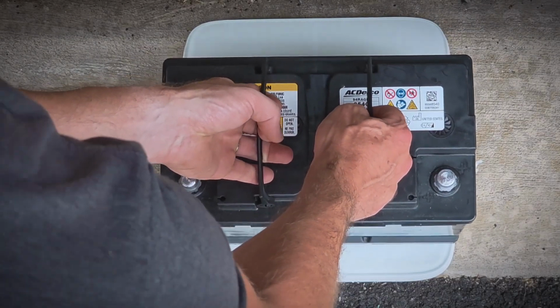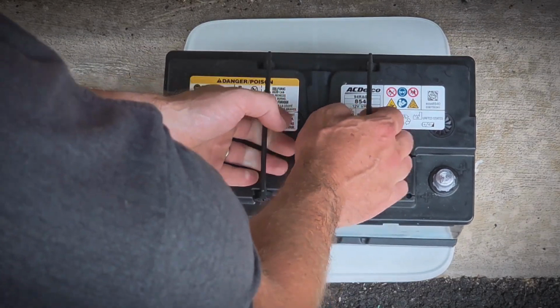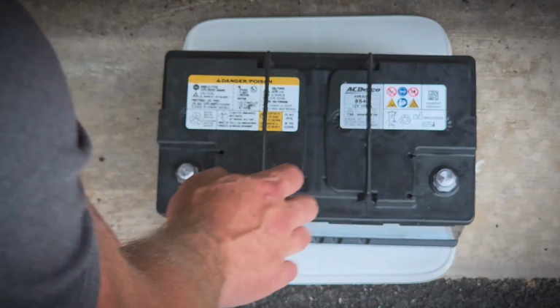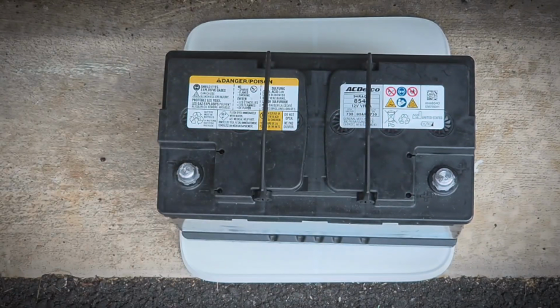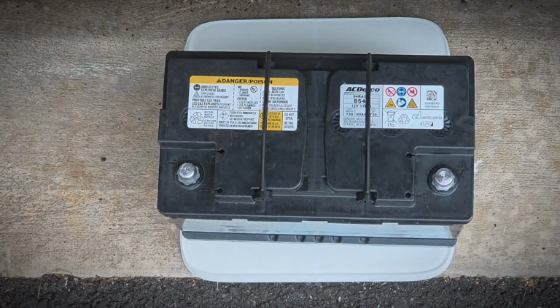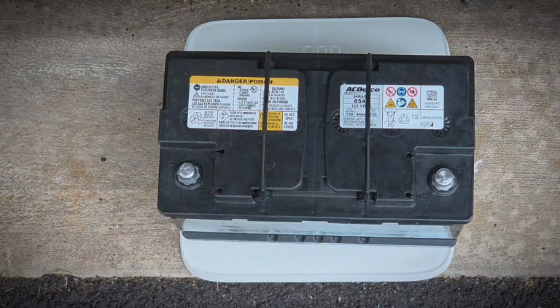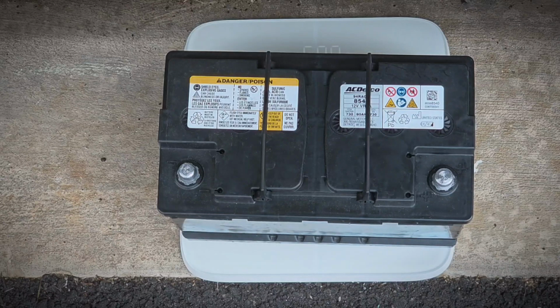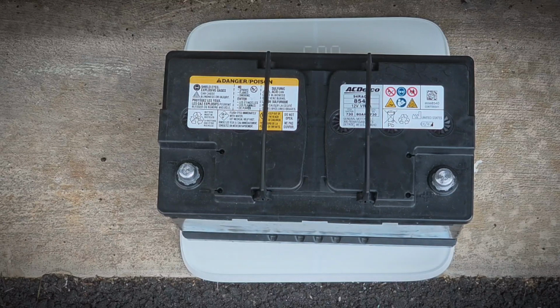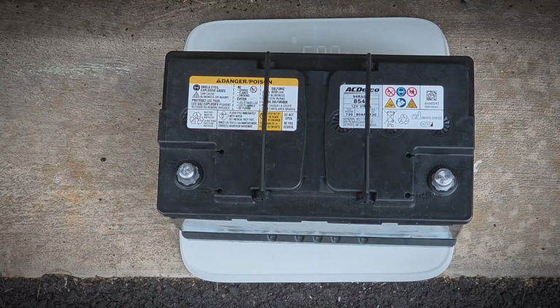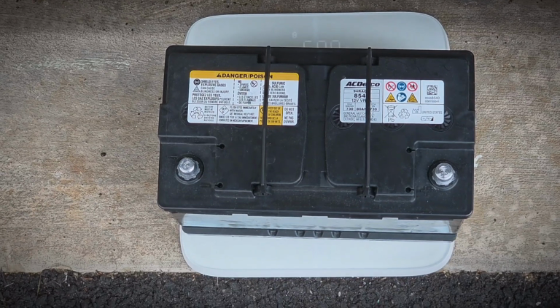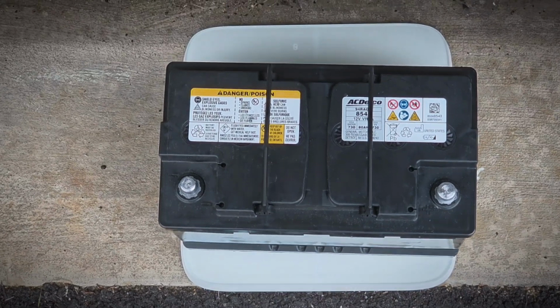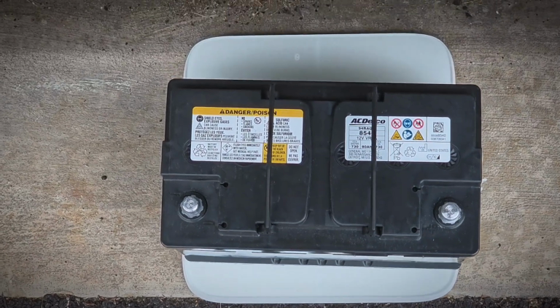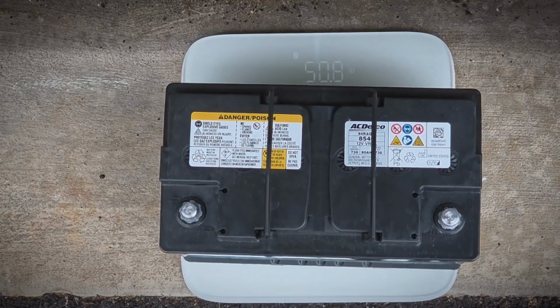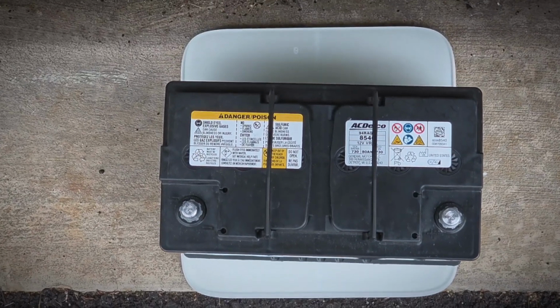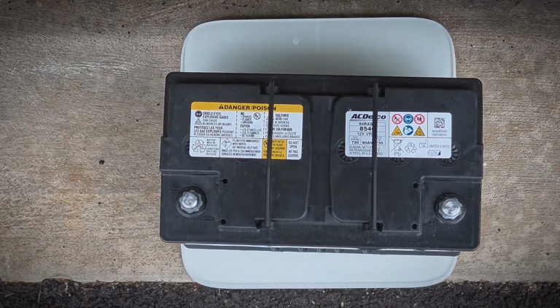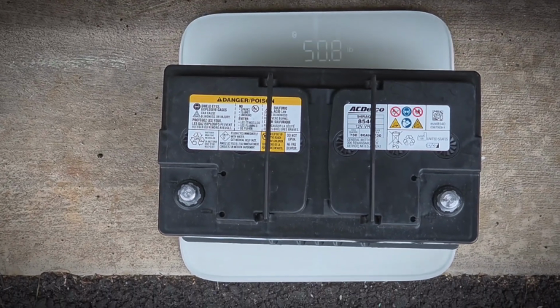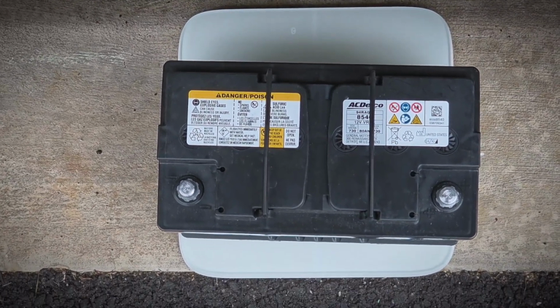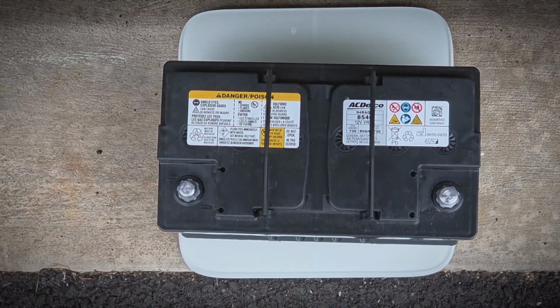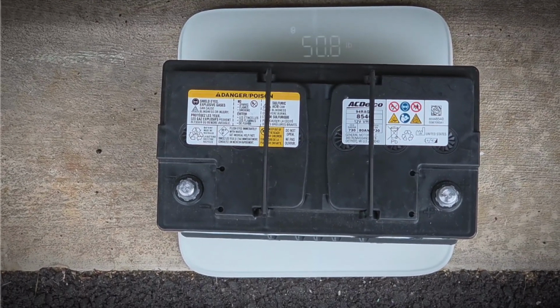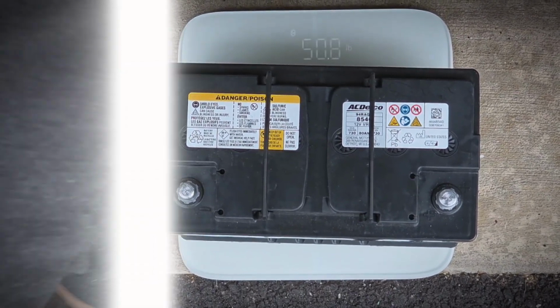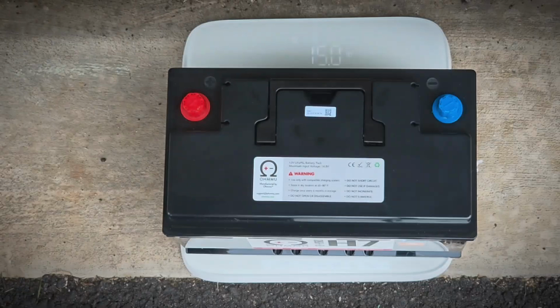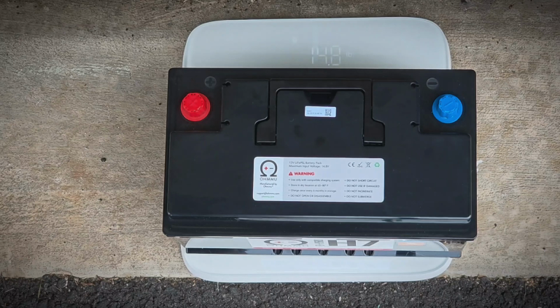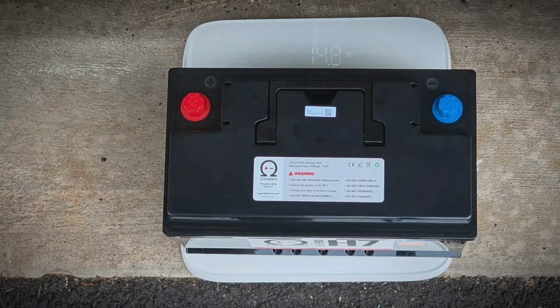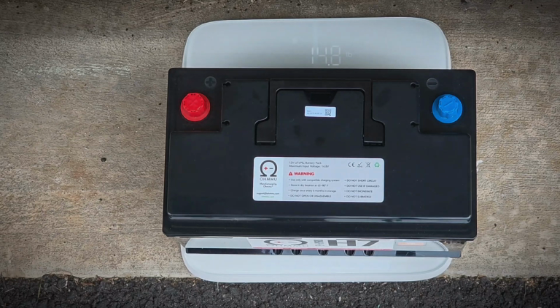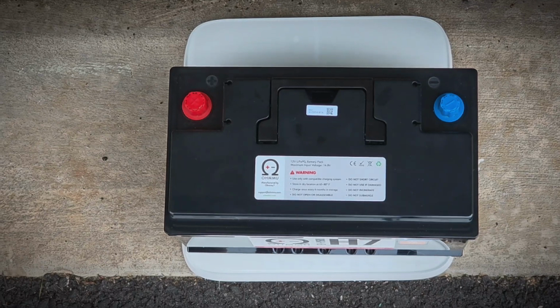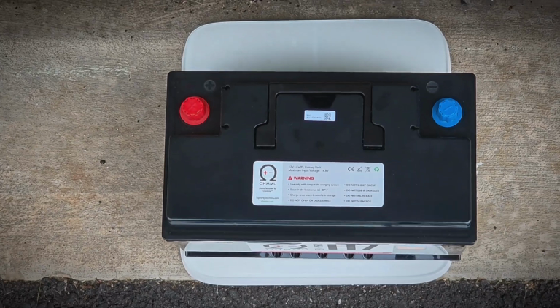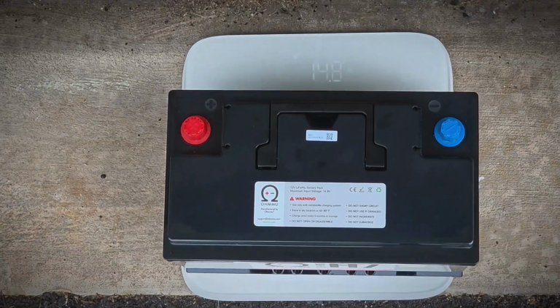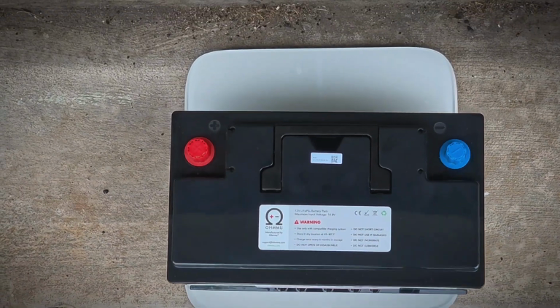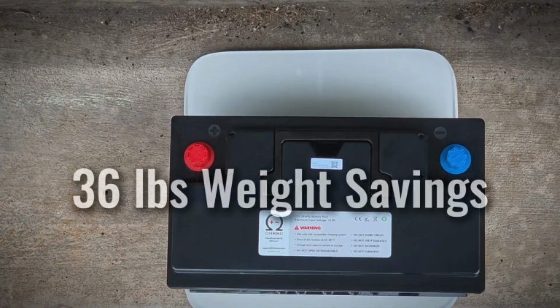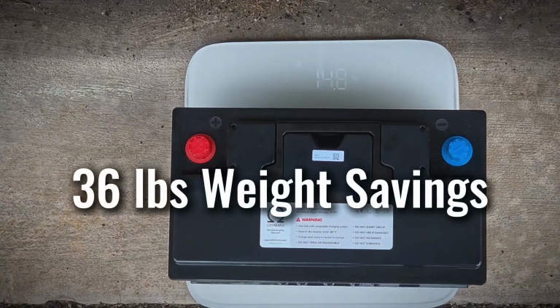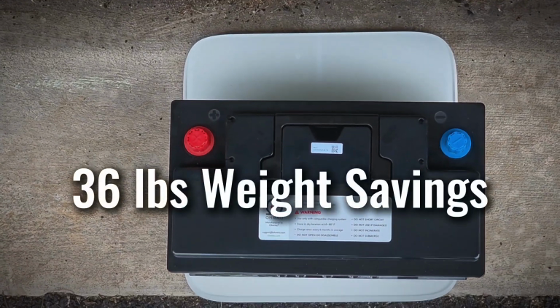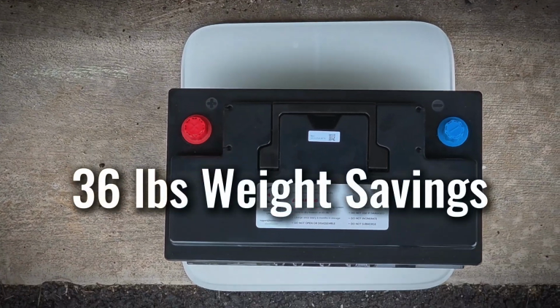To weigh the factory battery, it comes in at 50.8 pounds — pretty heavy. For the OMU battery, it's 14.8 pounds. So it's 36 pounds lighter. That's pretty significant.